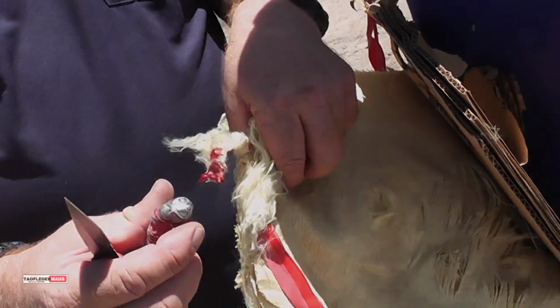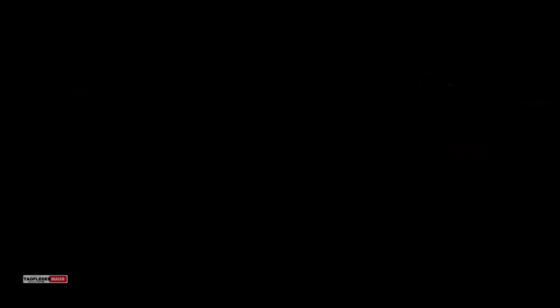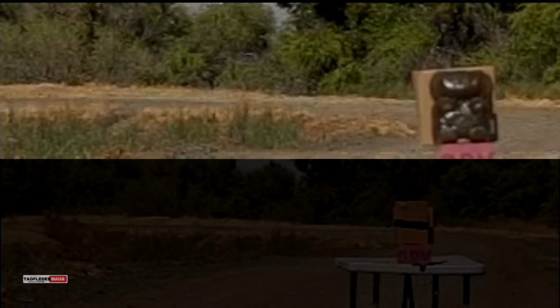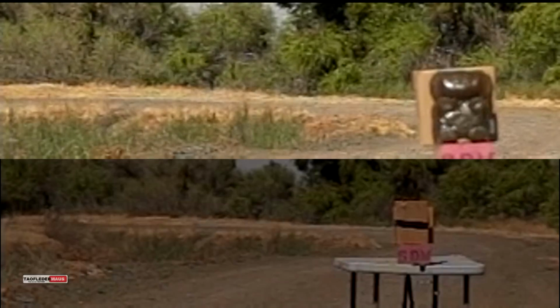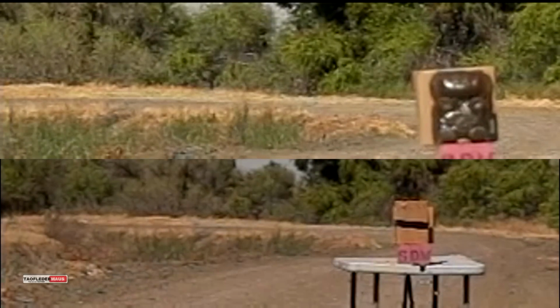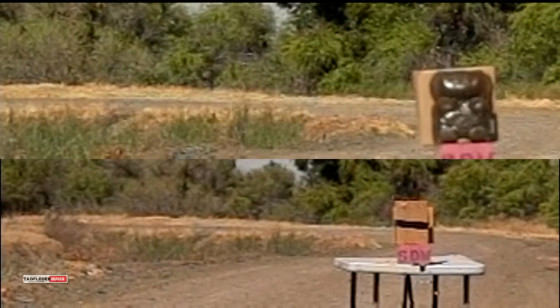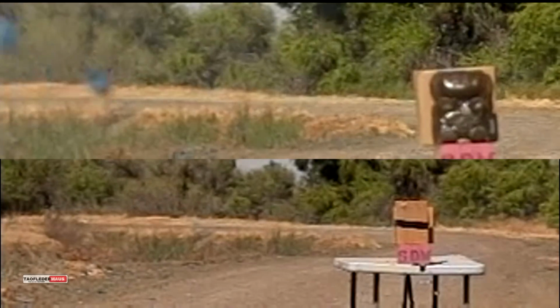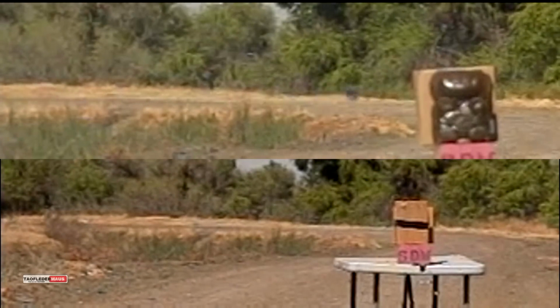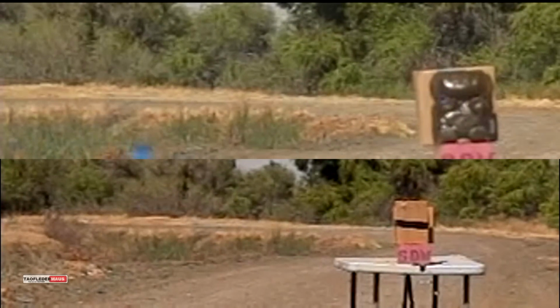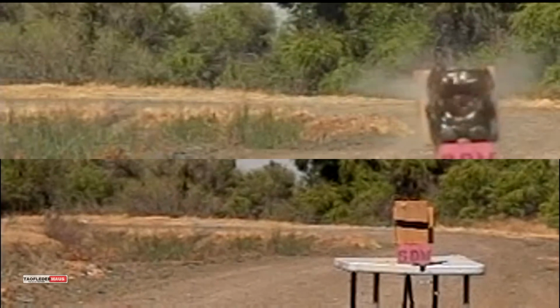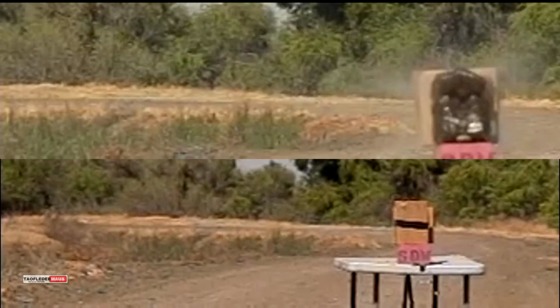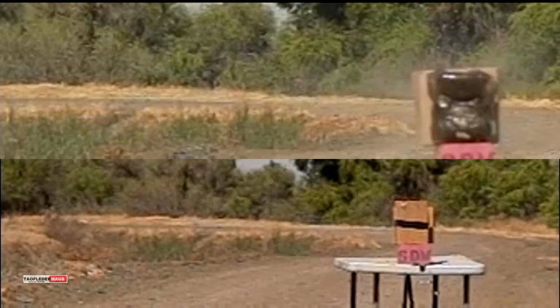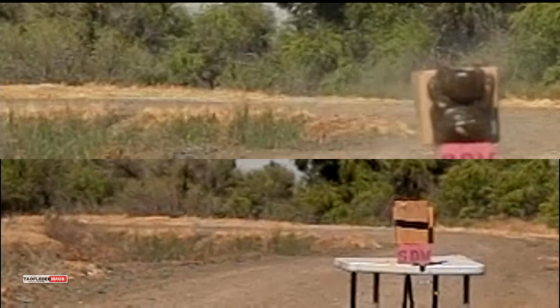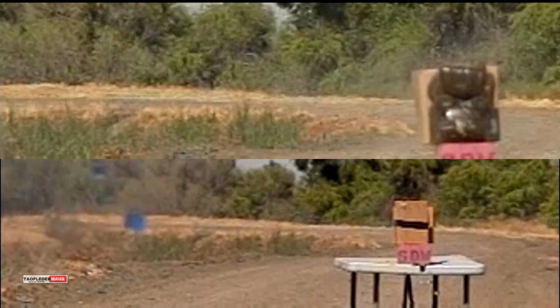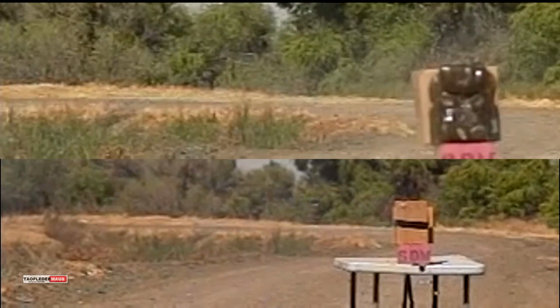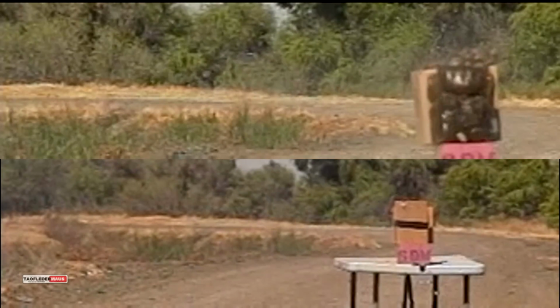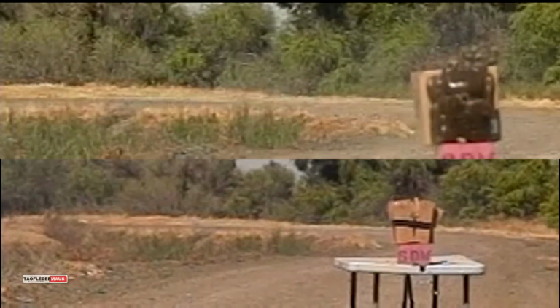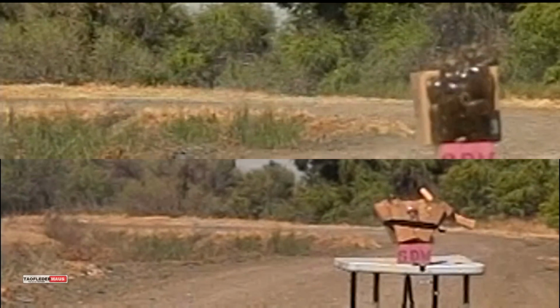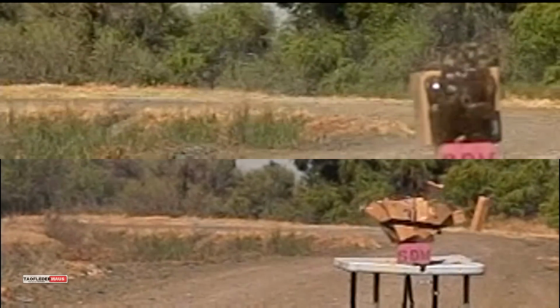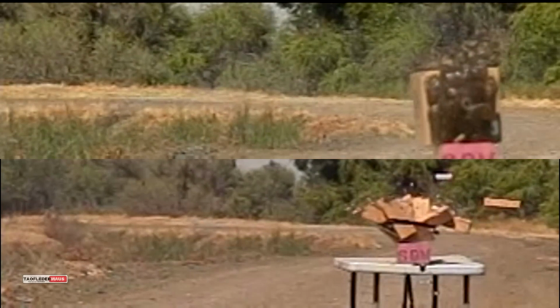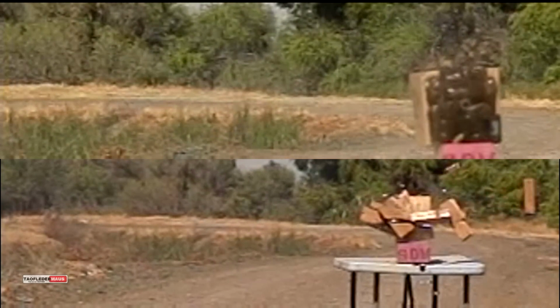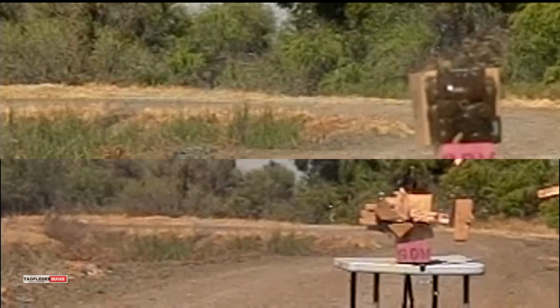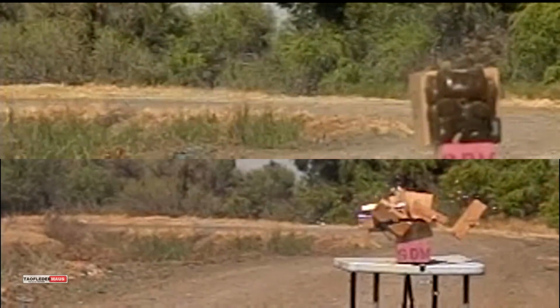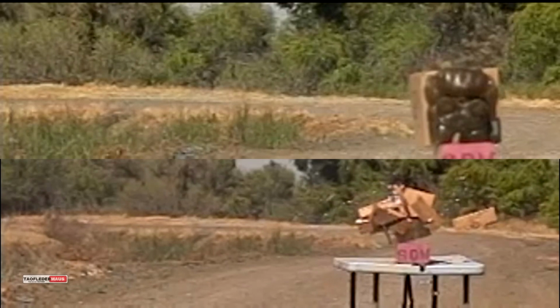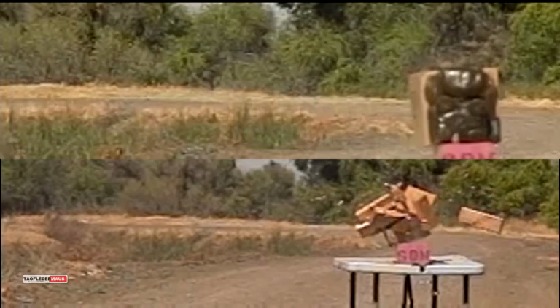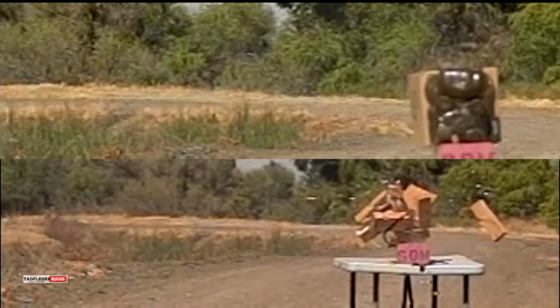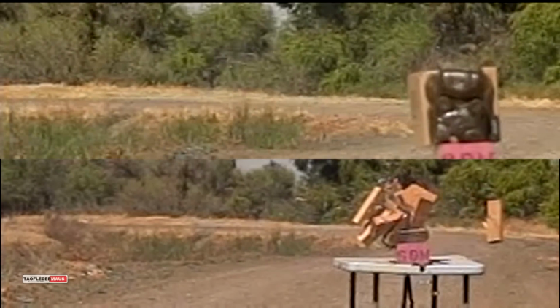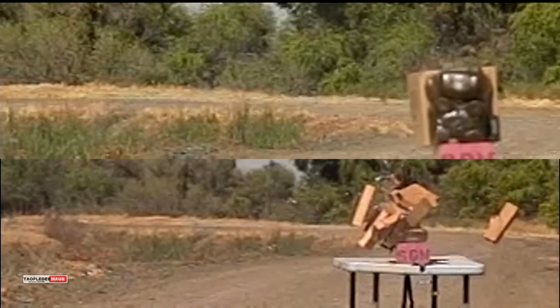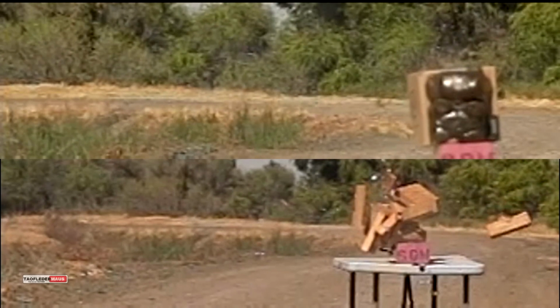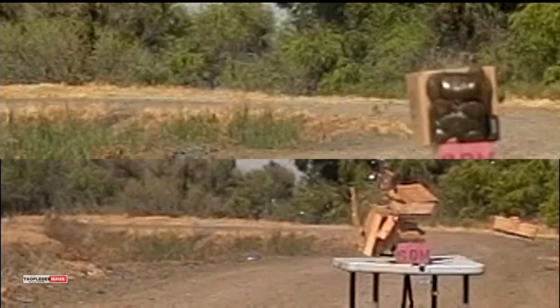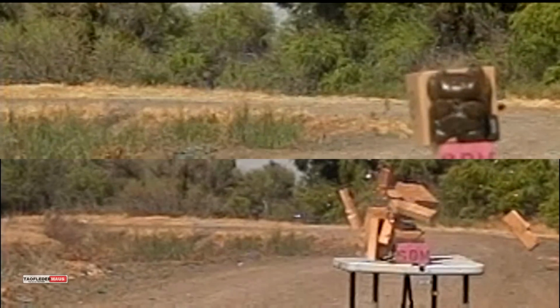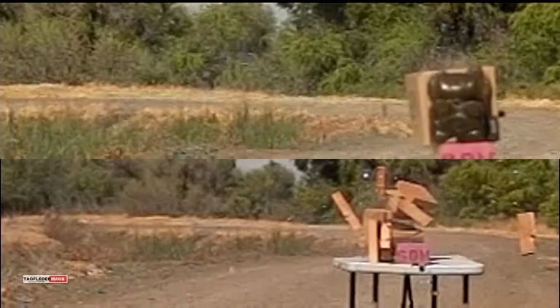And finally, we have a couple more examples of the LBC Sabo shot at higher velocities. Also, these are the blue version — some of them they sent were red, some were blue, just so there's no confusion. Anyway, I hope you enjoyed this video. Thank you again for watching.